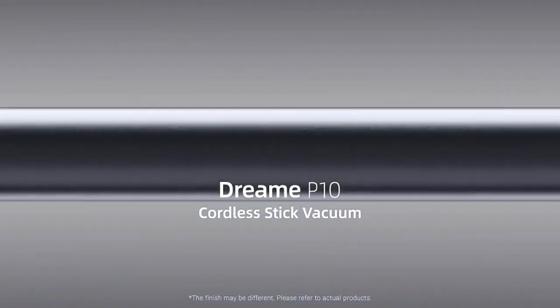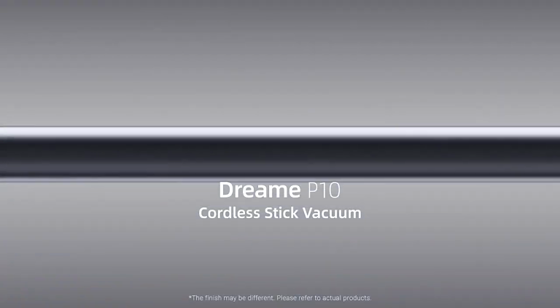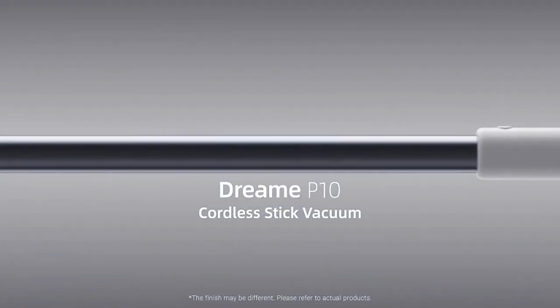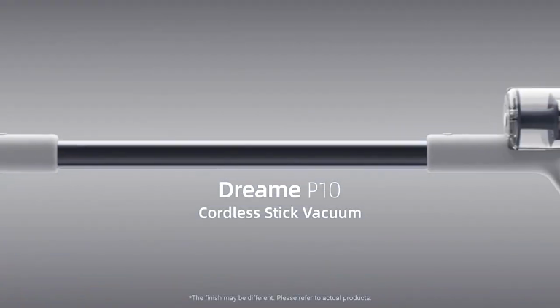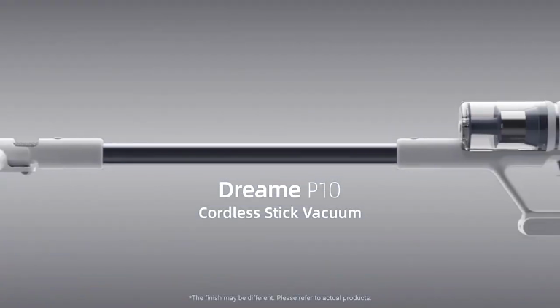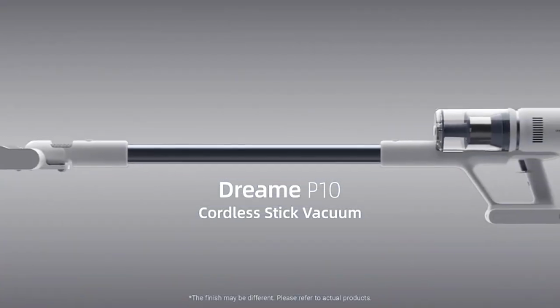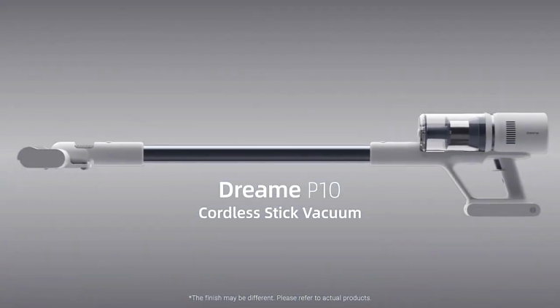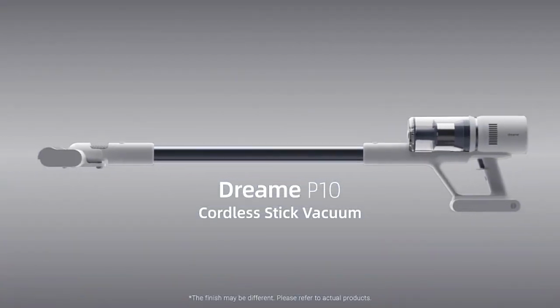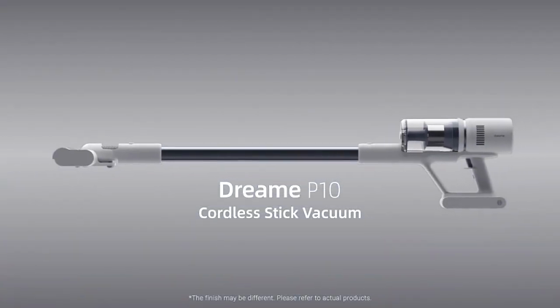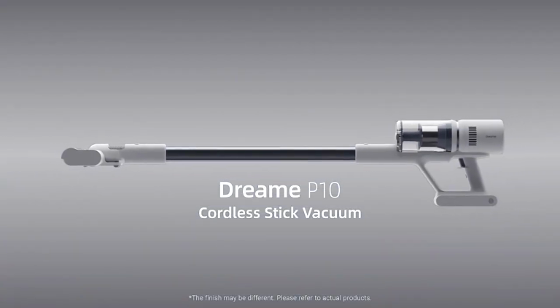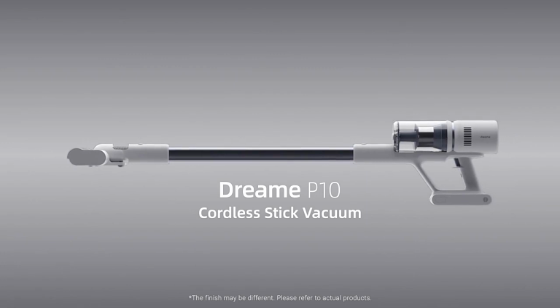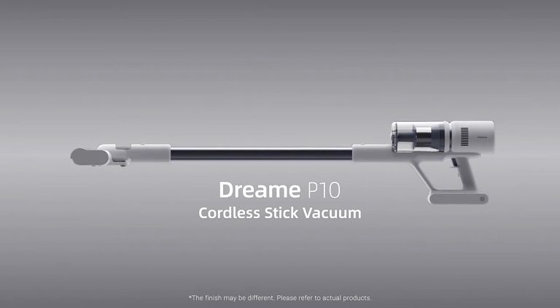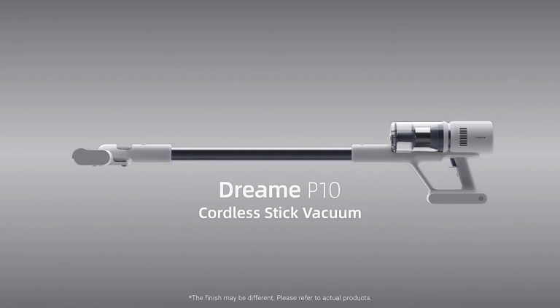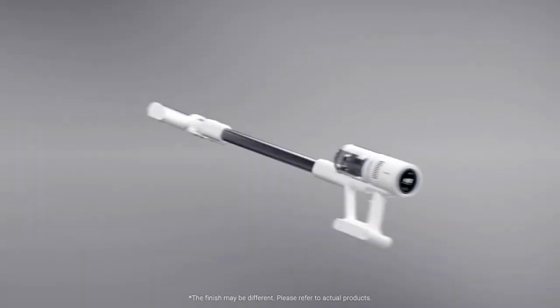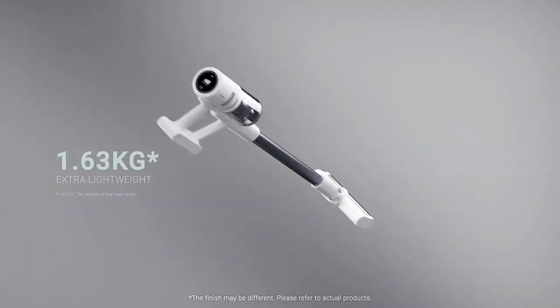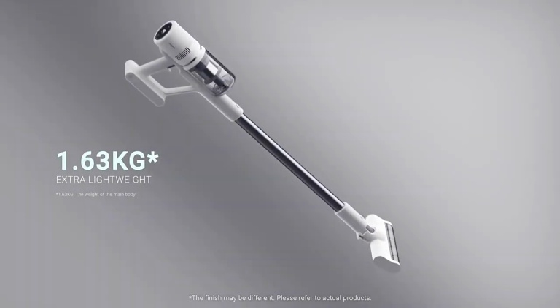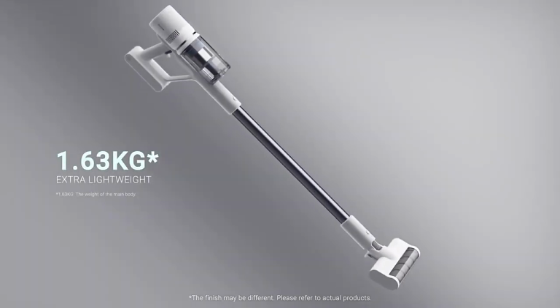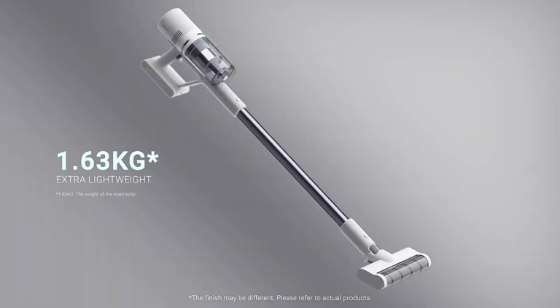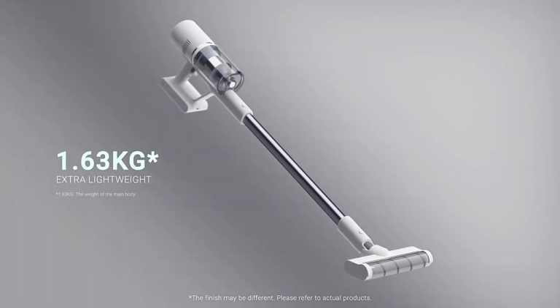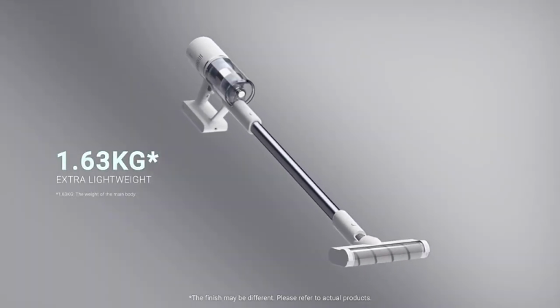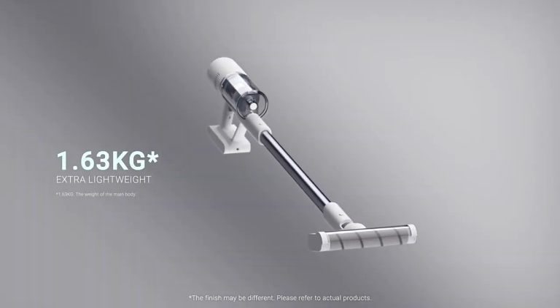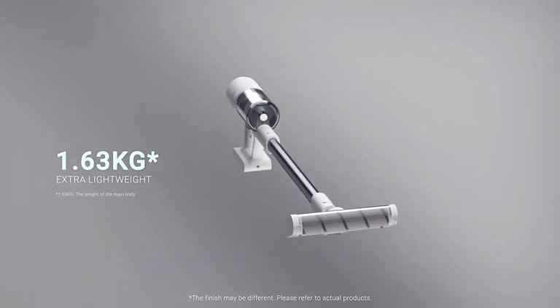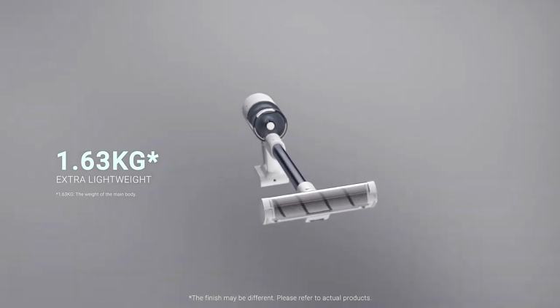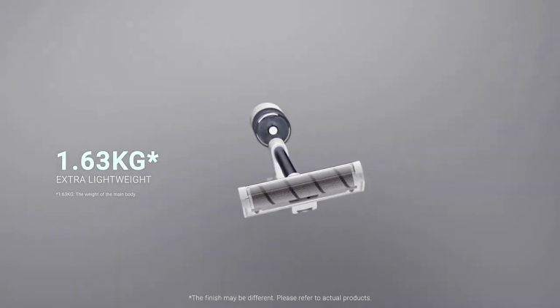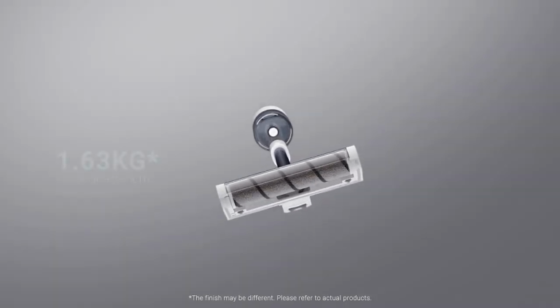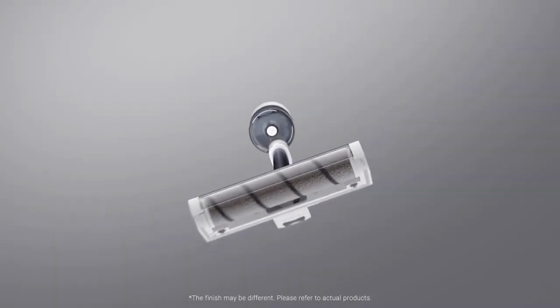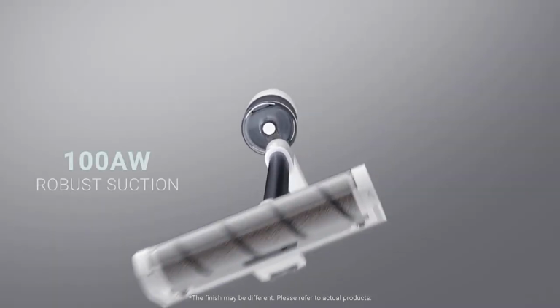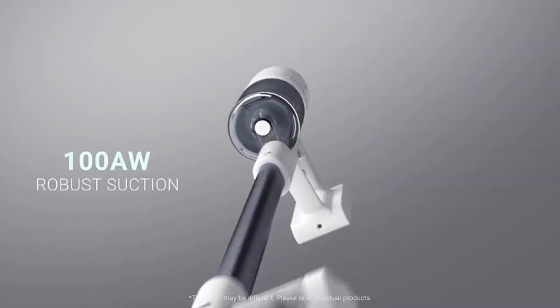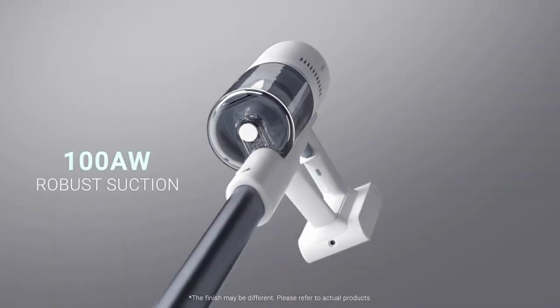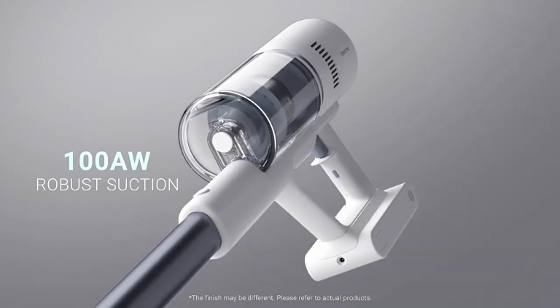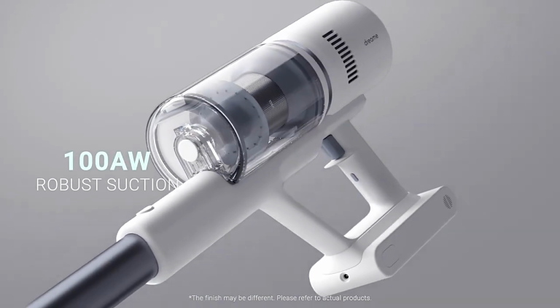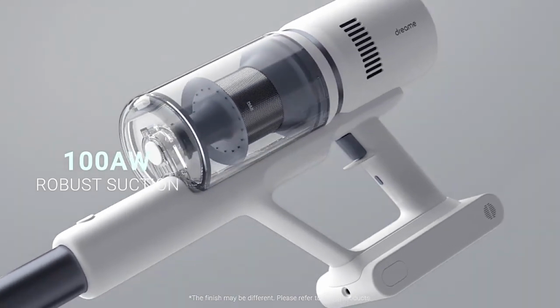Experience a stylish cleaning with Dreamy P10. It's built with lightweight design to keep you stylish in the cleanup. Yet the suction is strong enough for daily use.